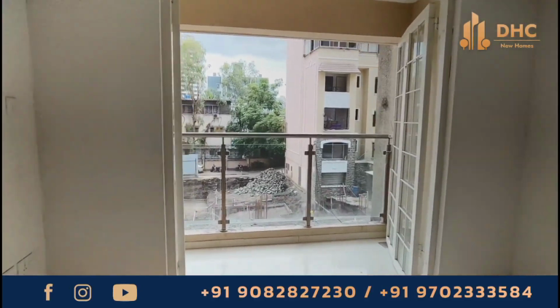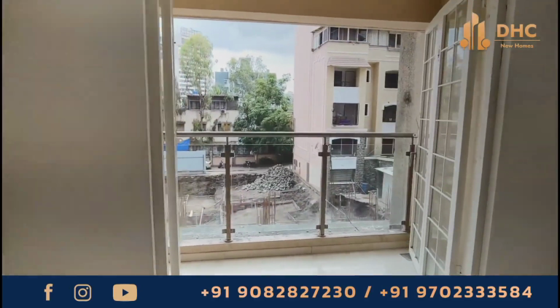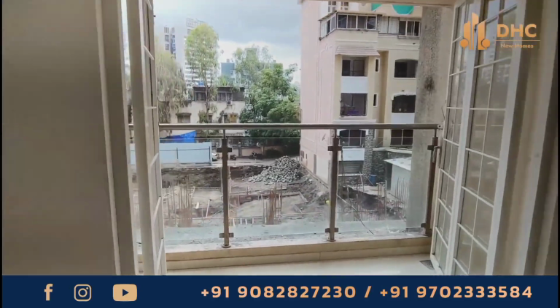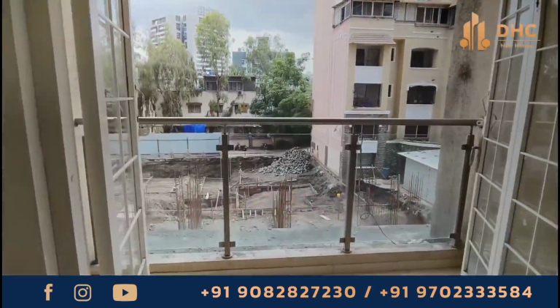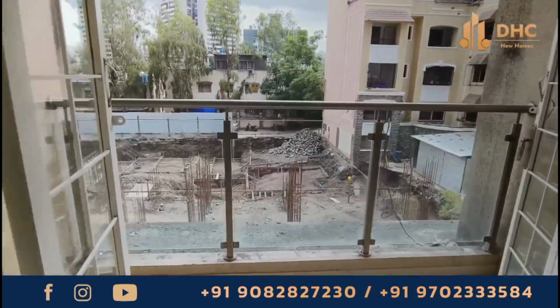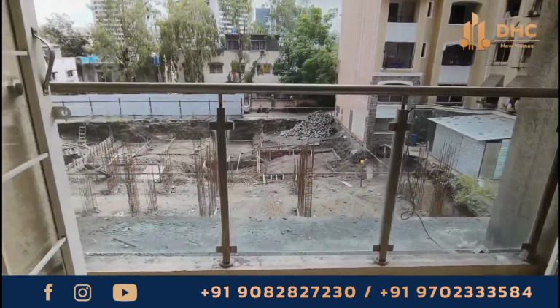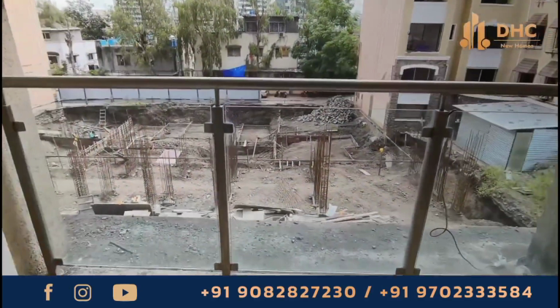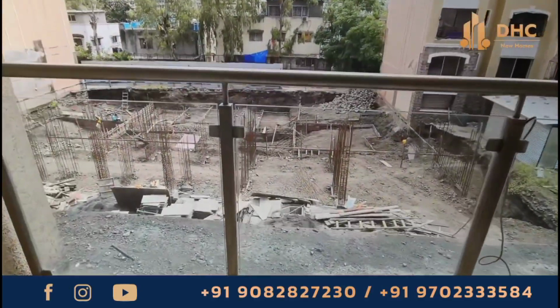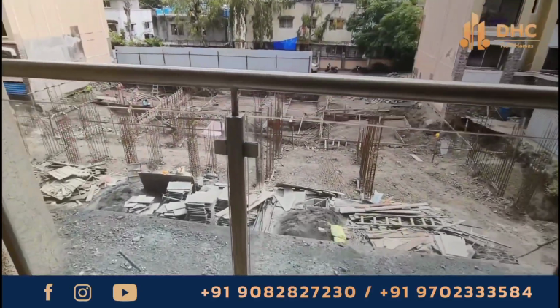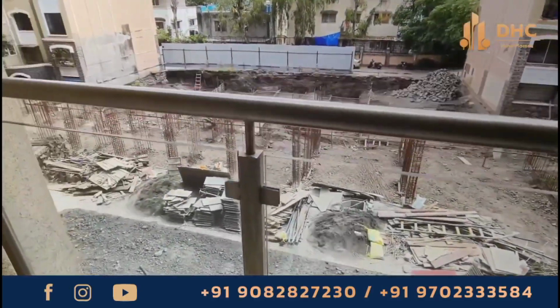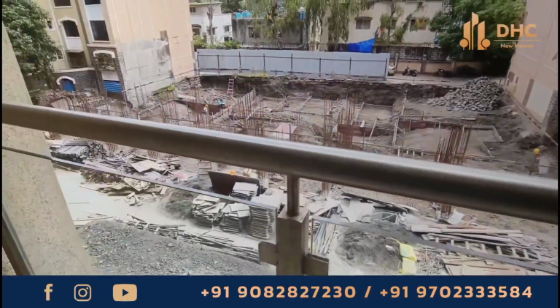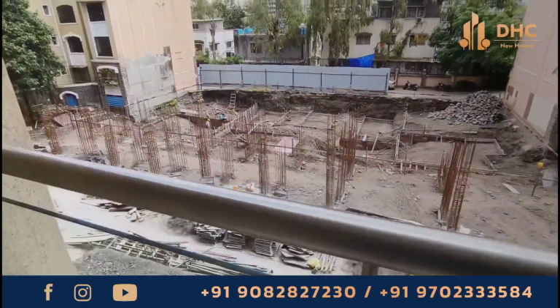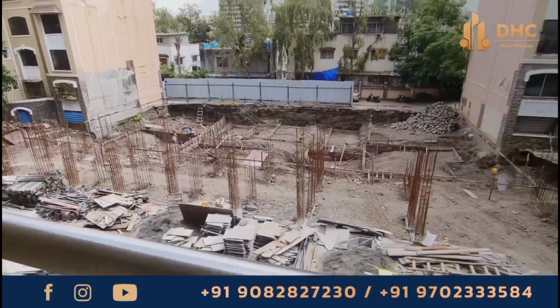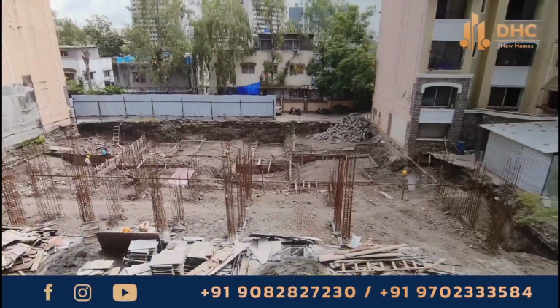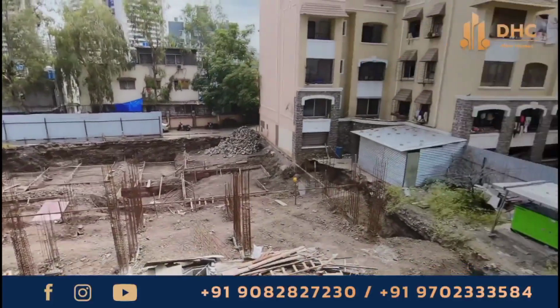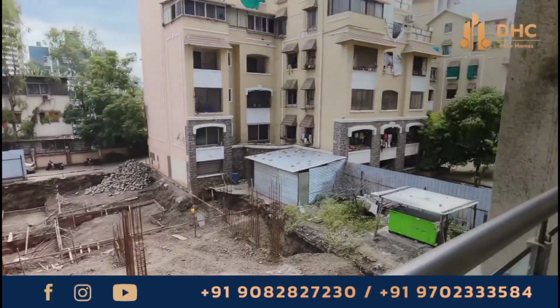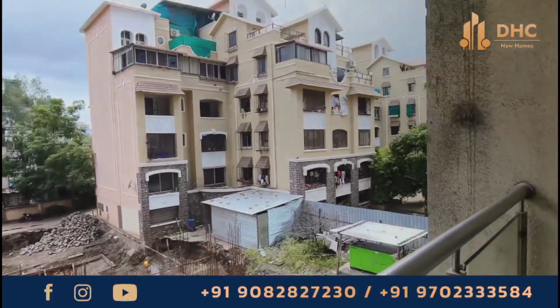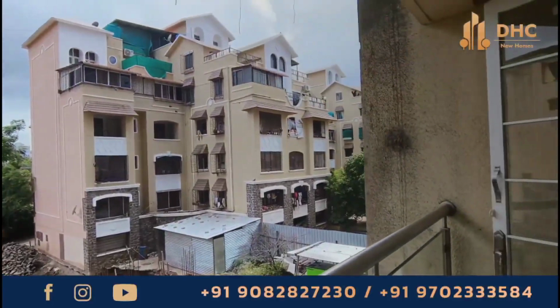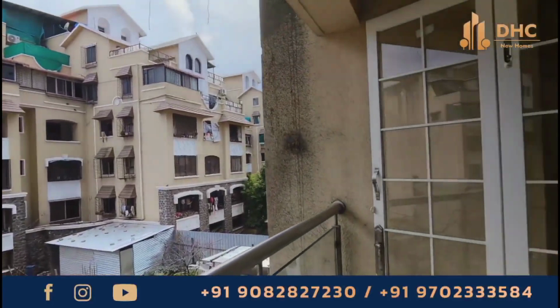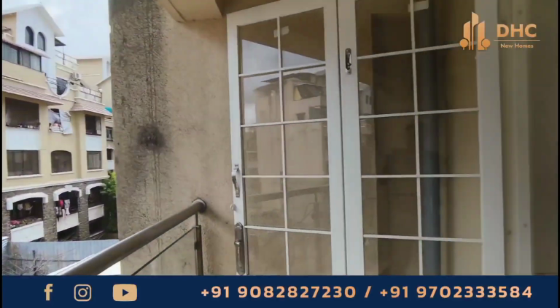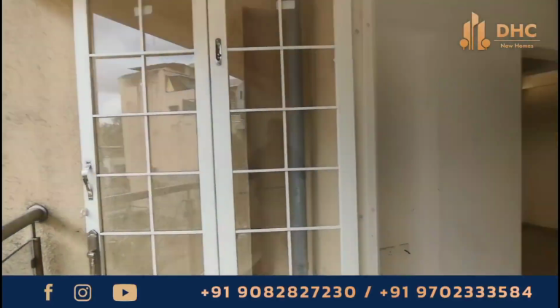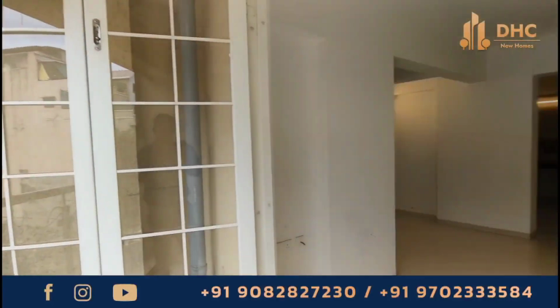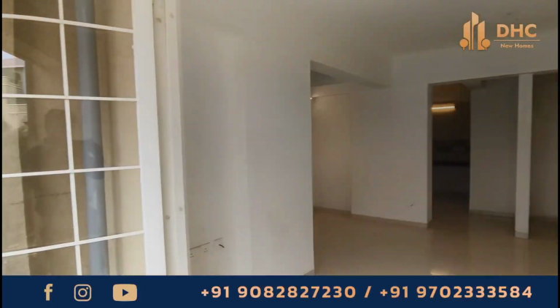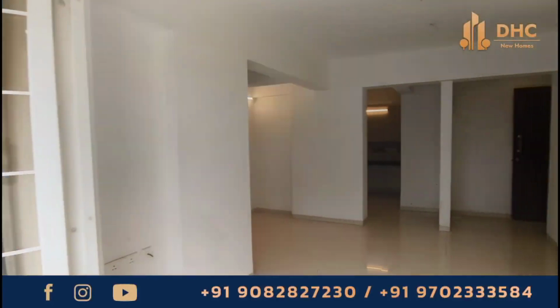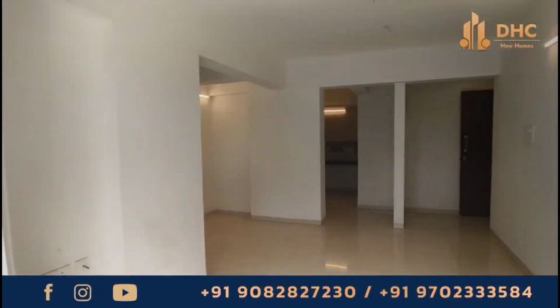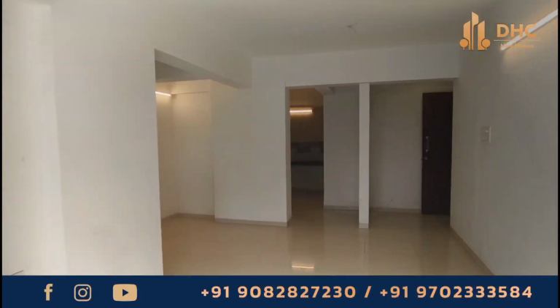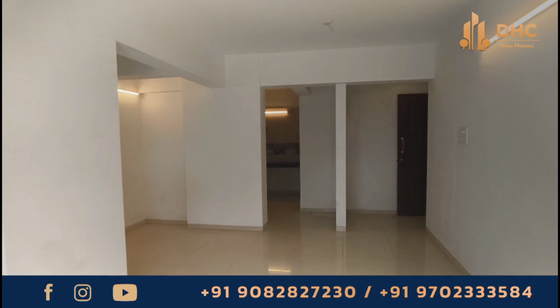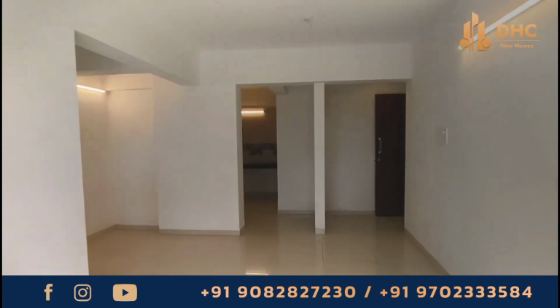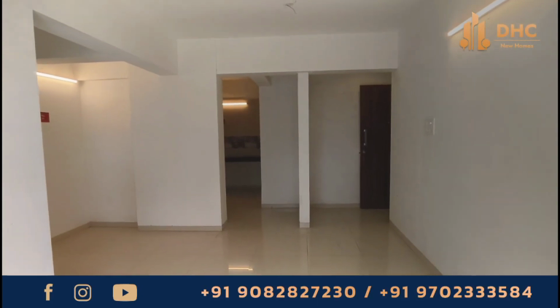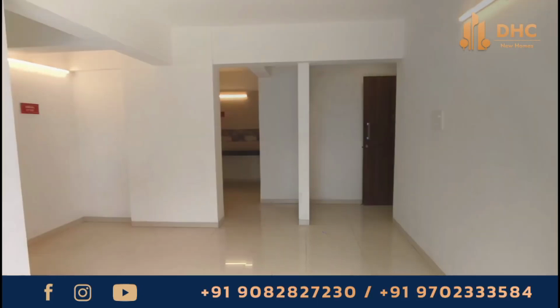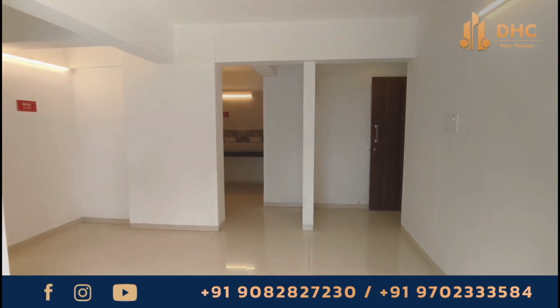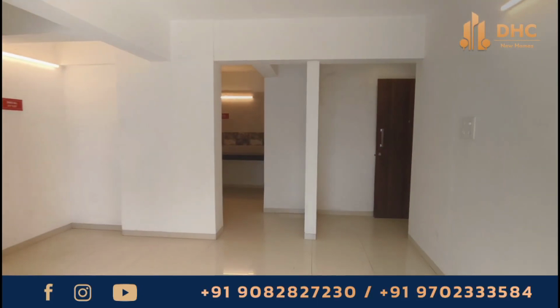This is a ready to move in project with 132 units of 2 and 3 BHK apartments, ranging from 558 sq ft to 792 sq ft. Prices will be on request.